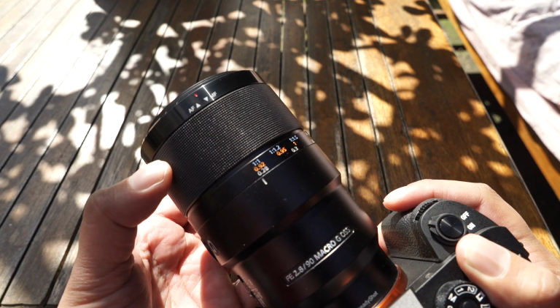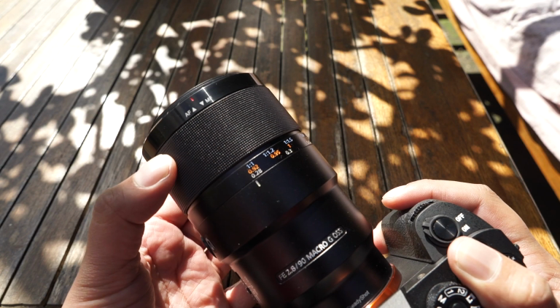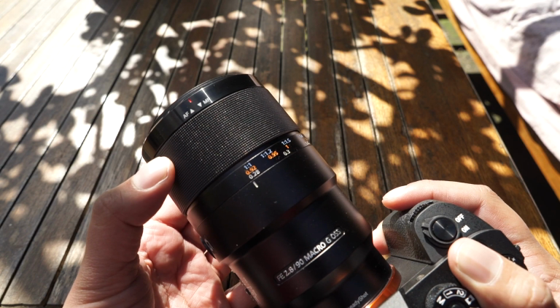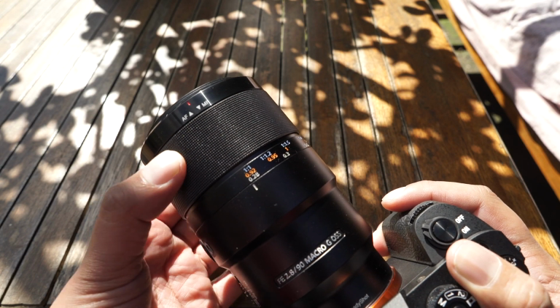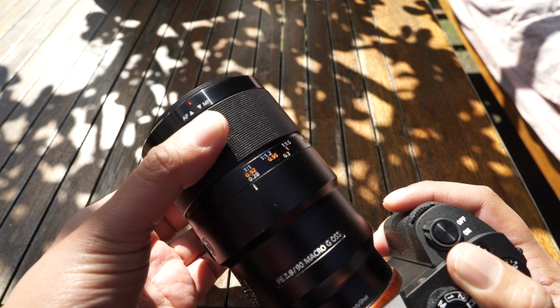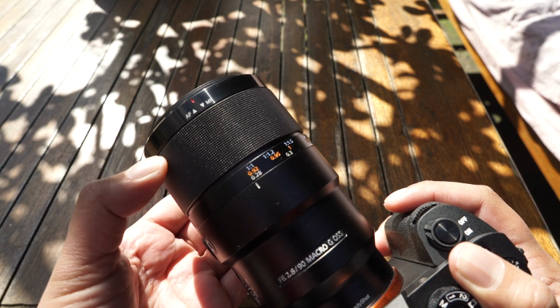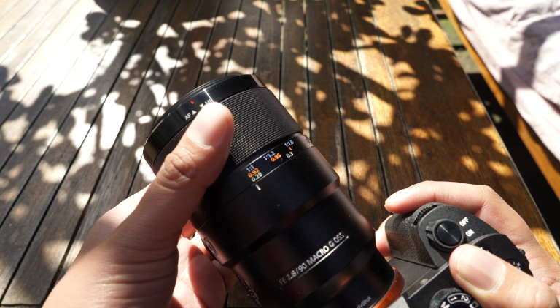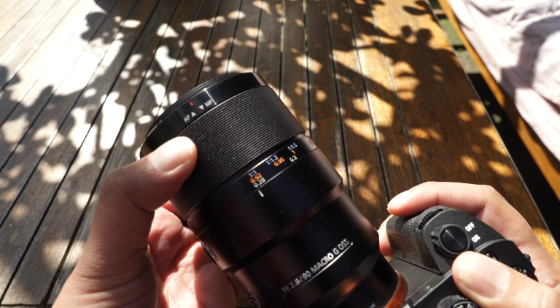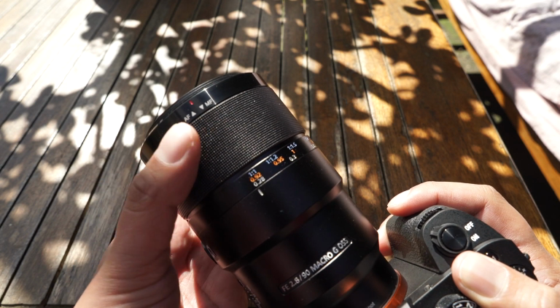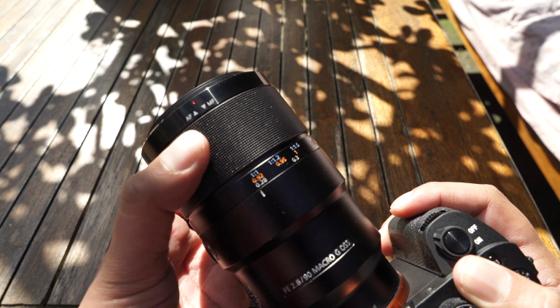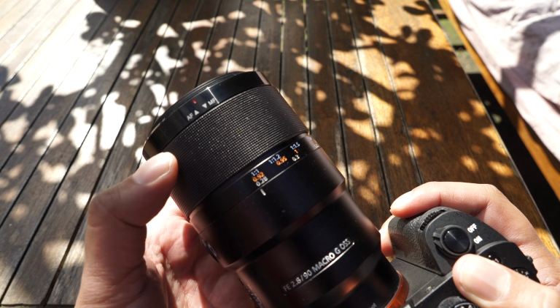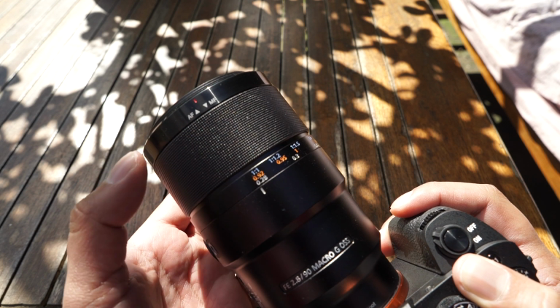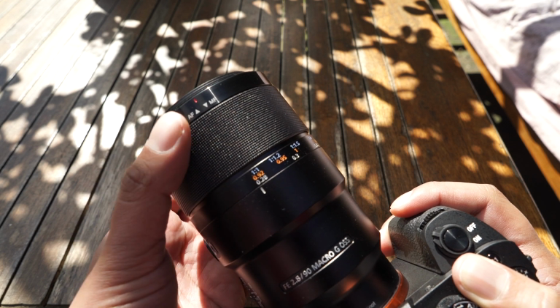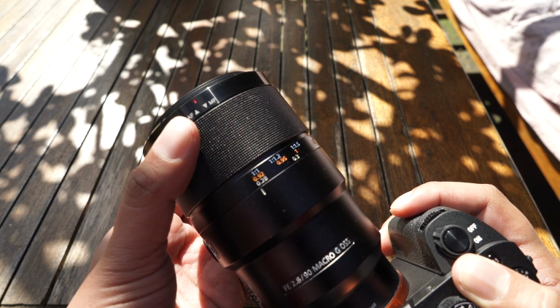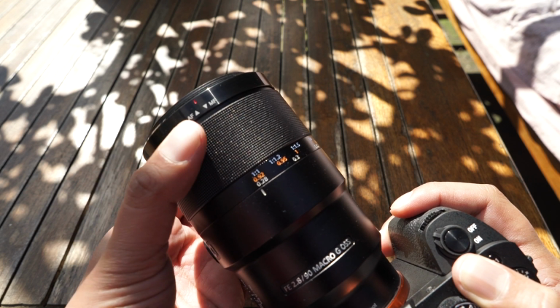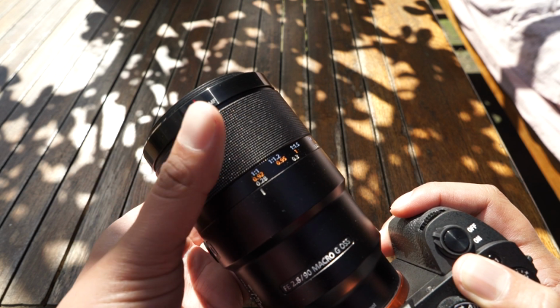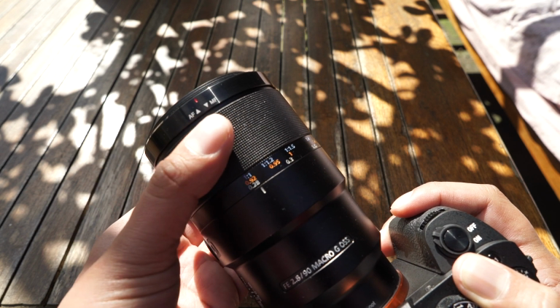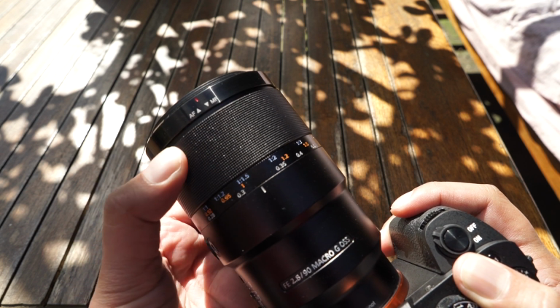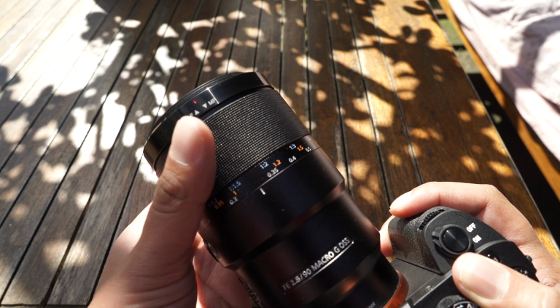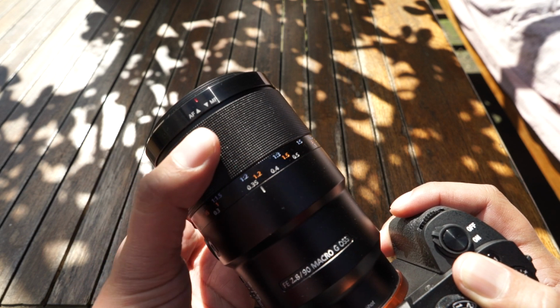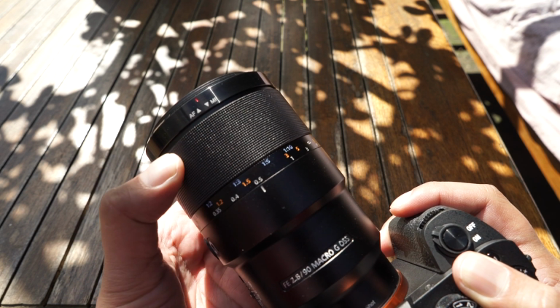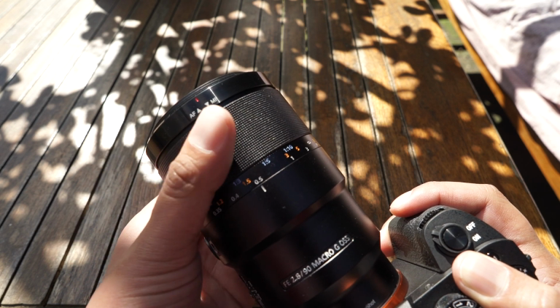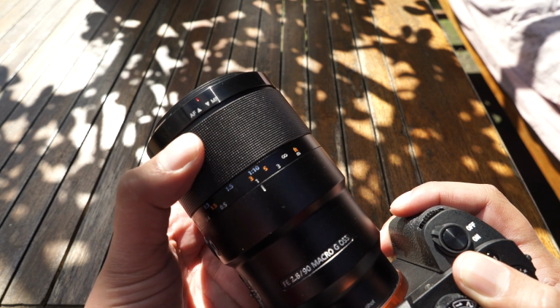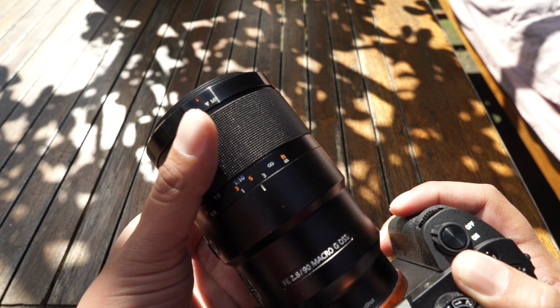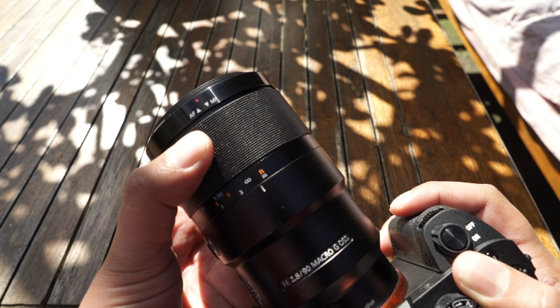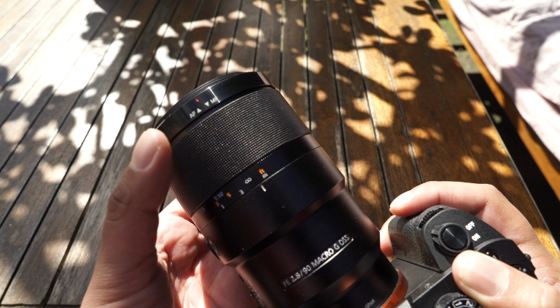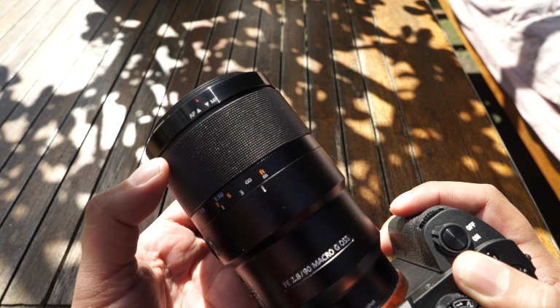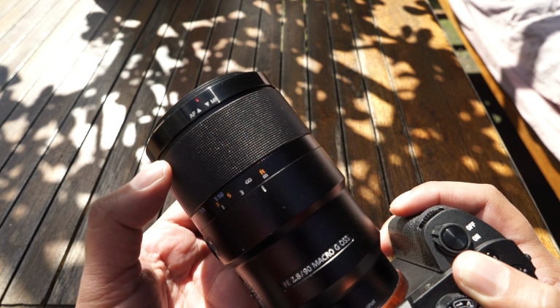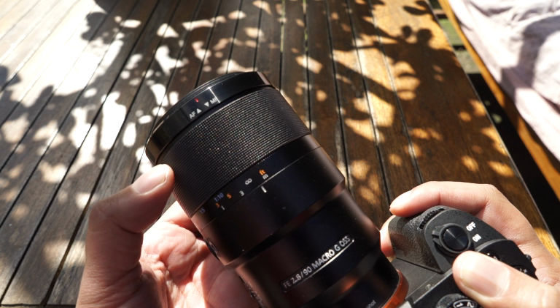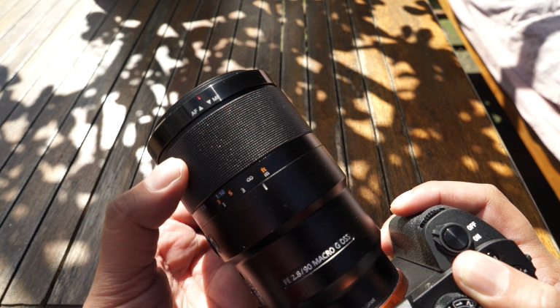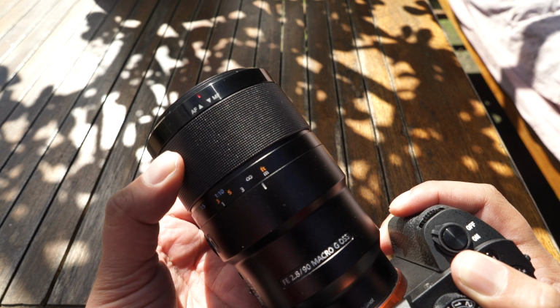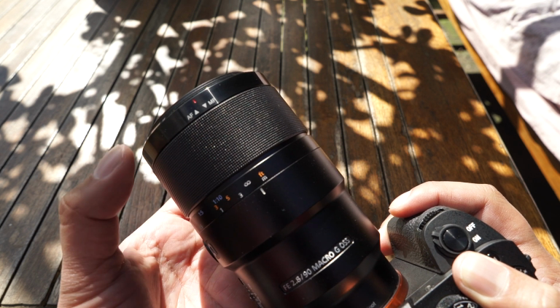Another handy tool is the push-pull ring on the focus ring. This basically allows you to switch from autofocus to manual focus easily and quickly without any hassle.